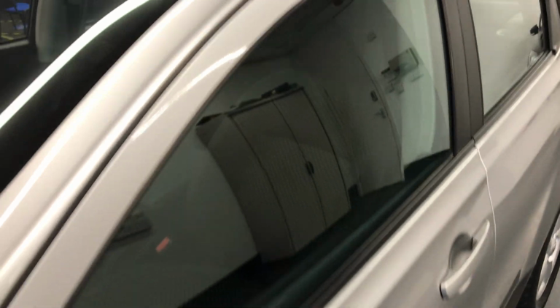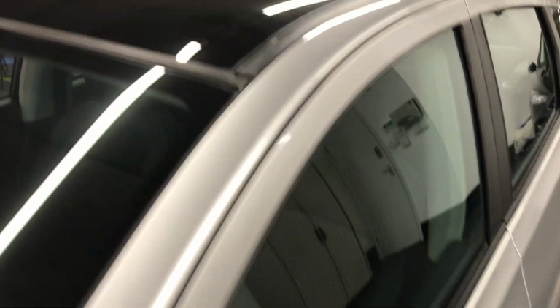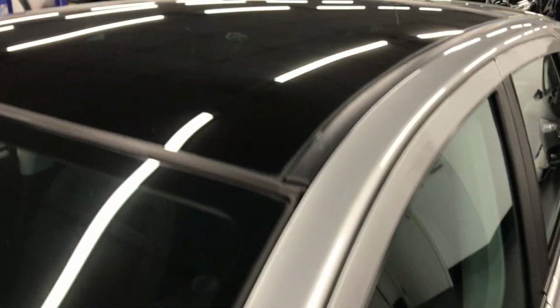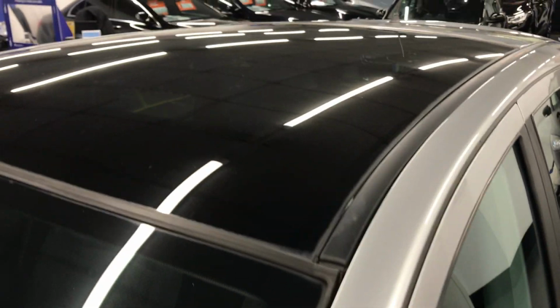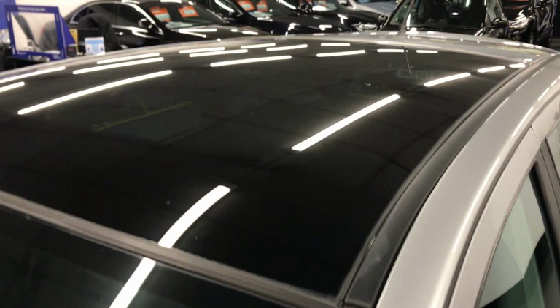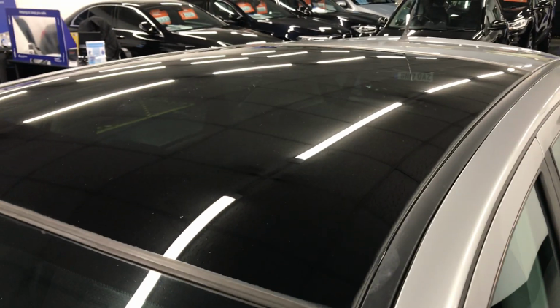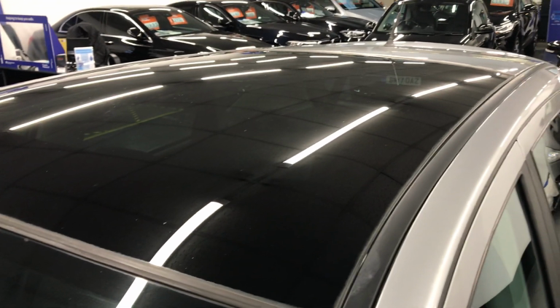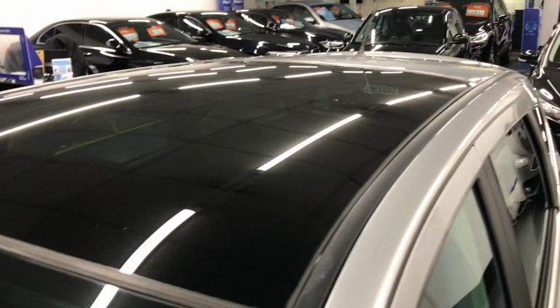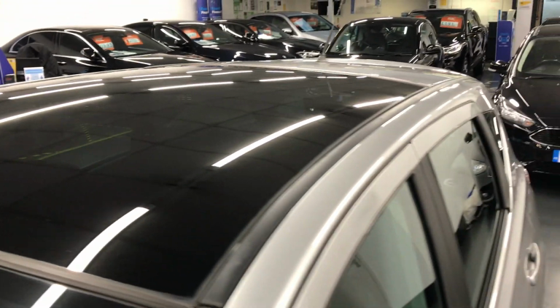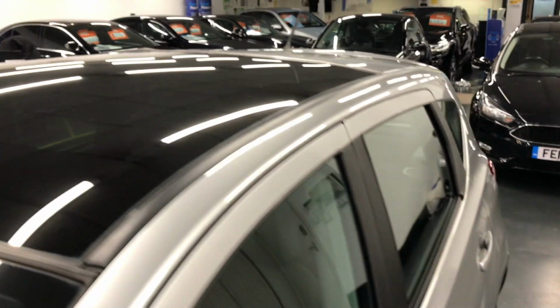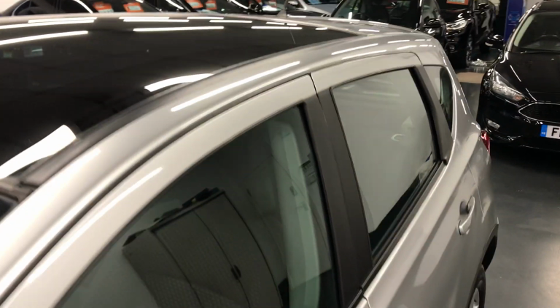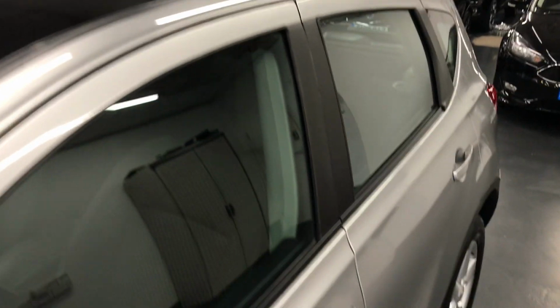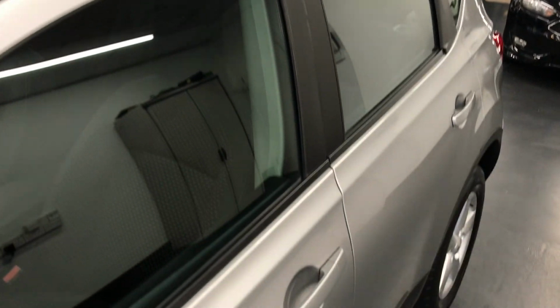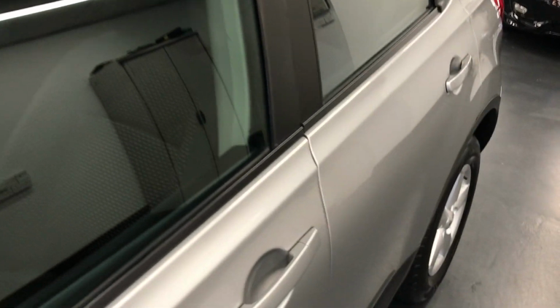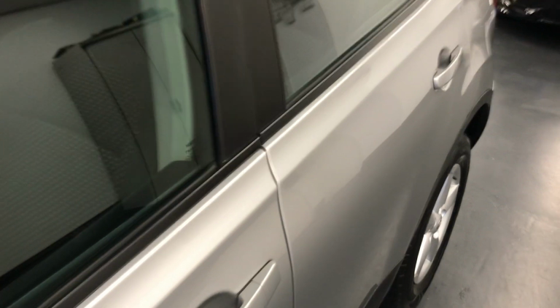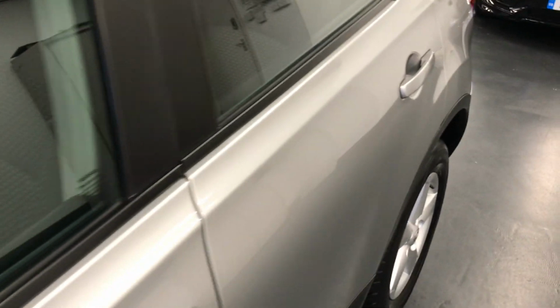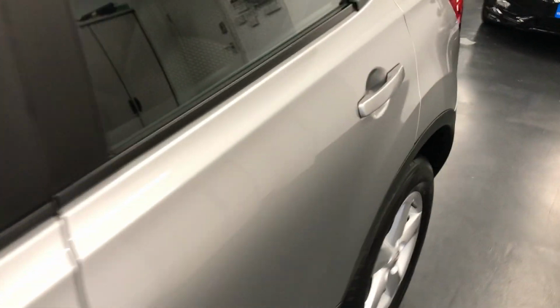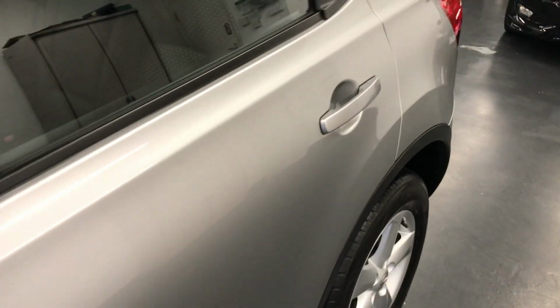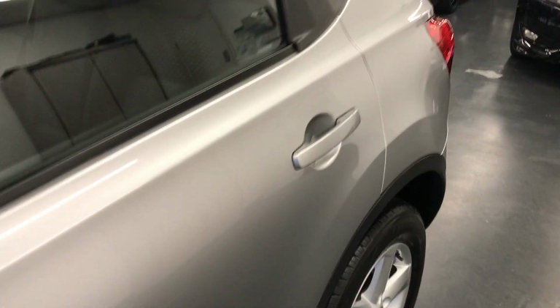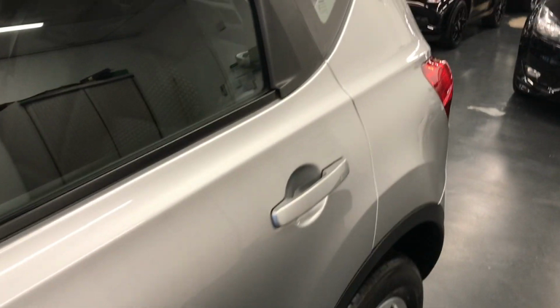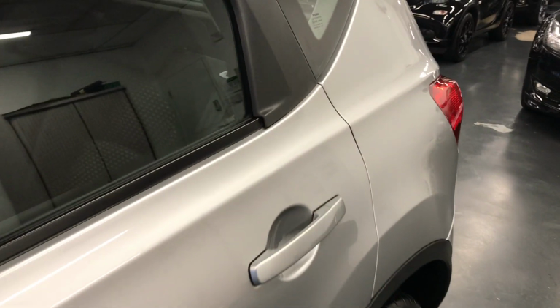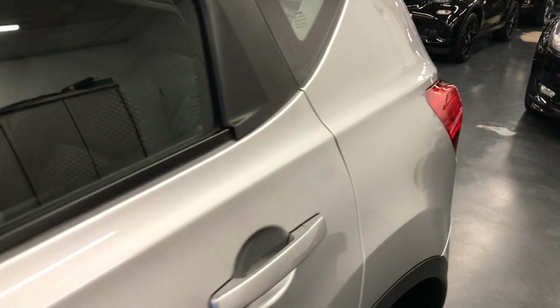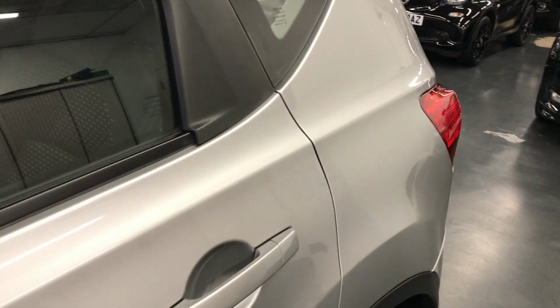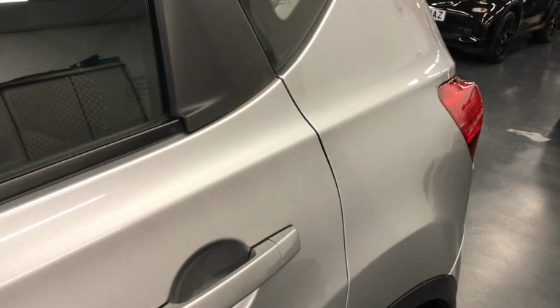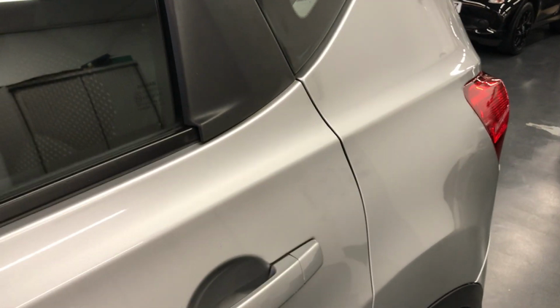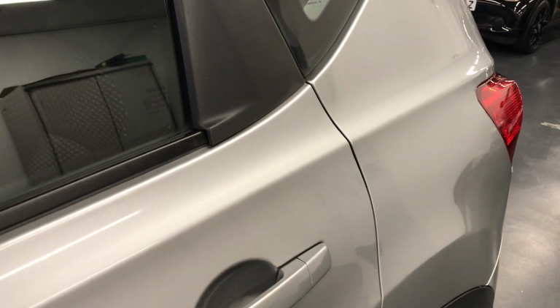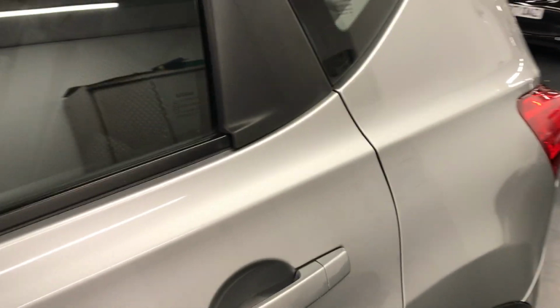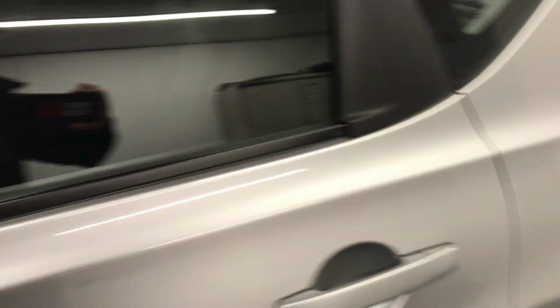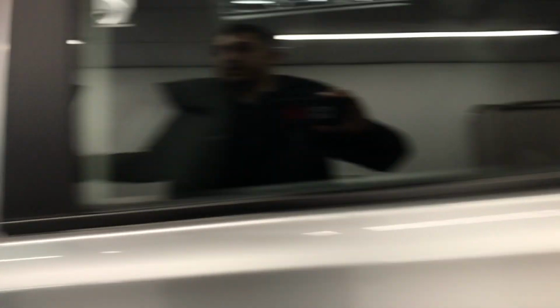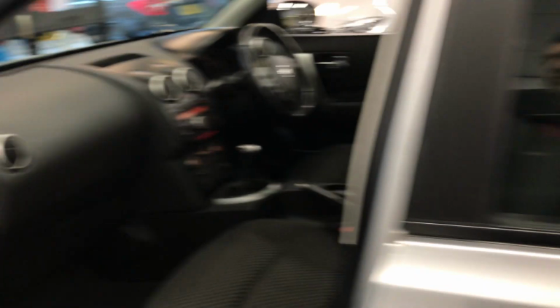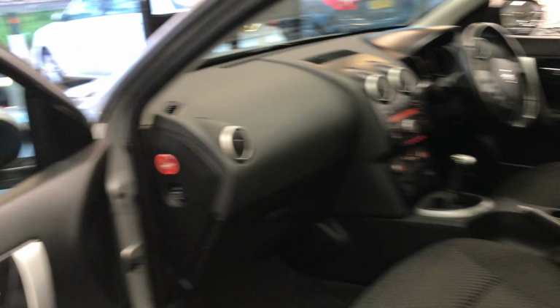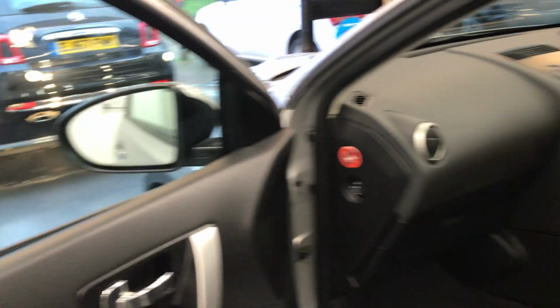It does also have the panoramic roof. So you've seen the excellent condition of the exterior — let's jump inside and have a look at the interior.